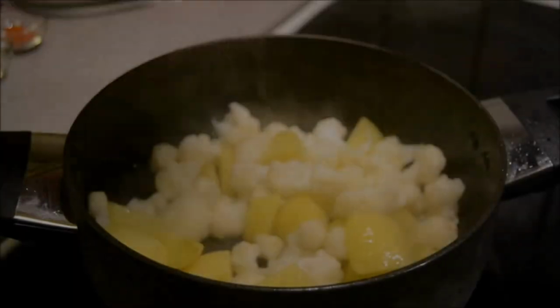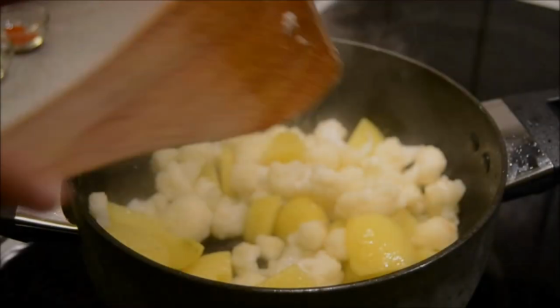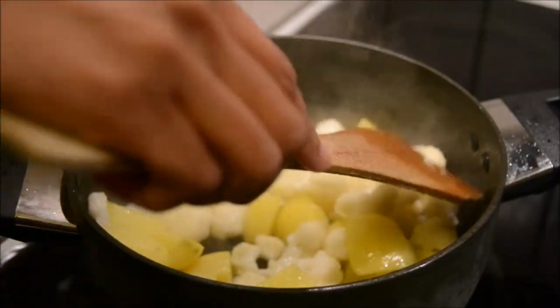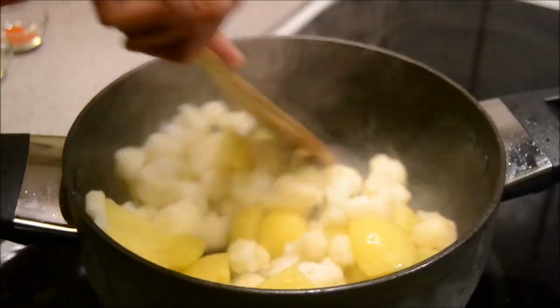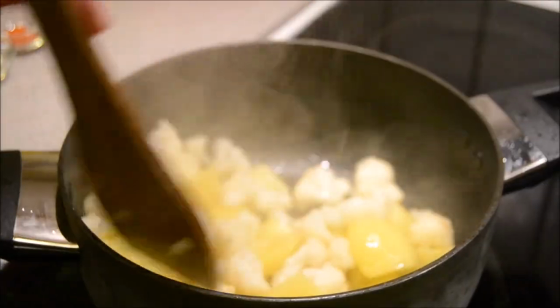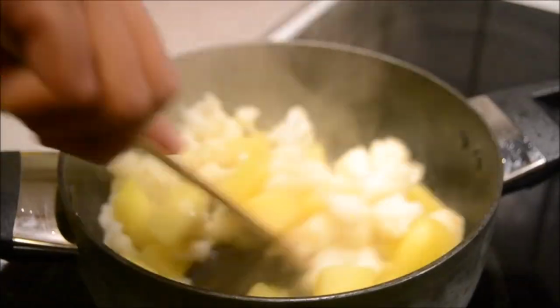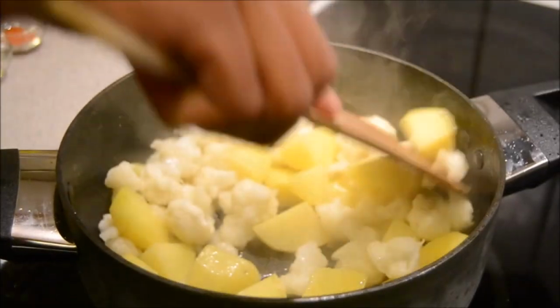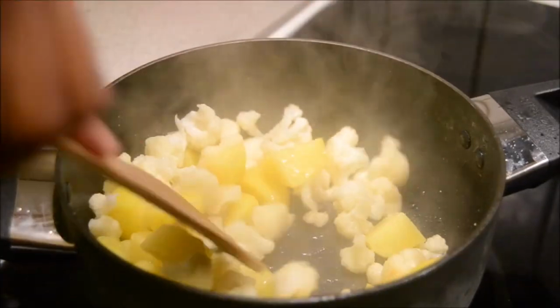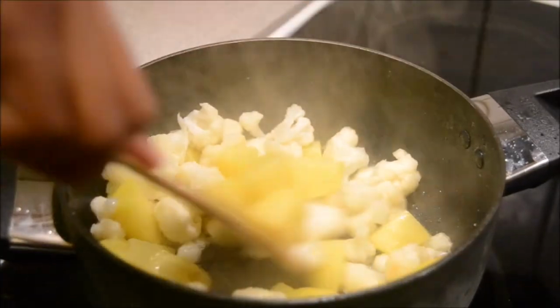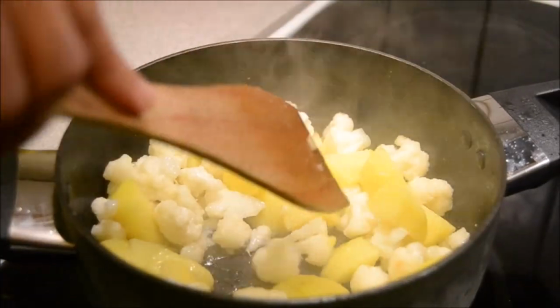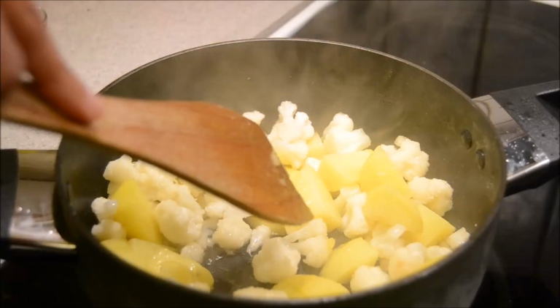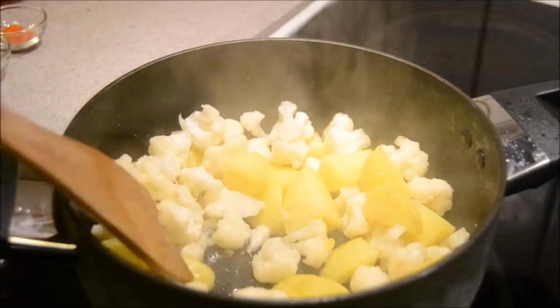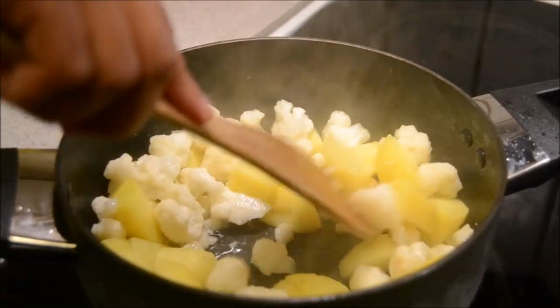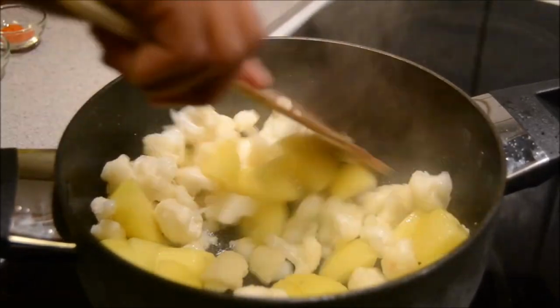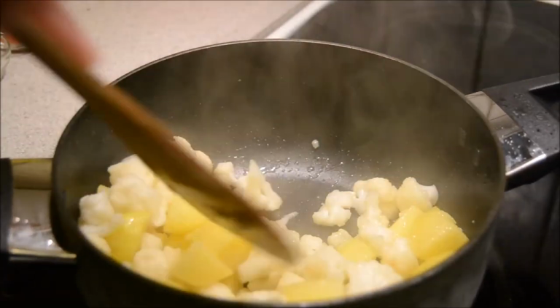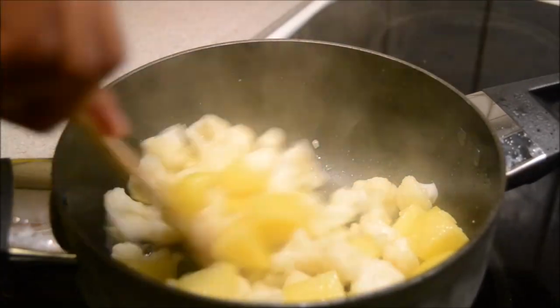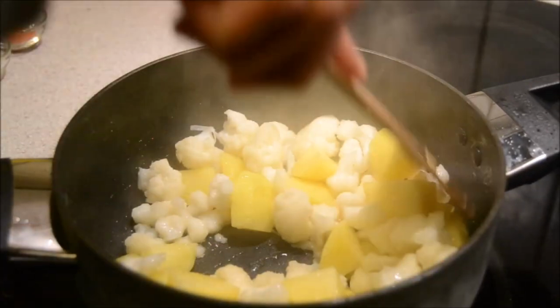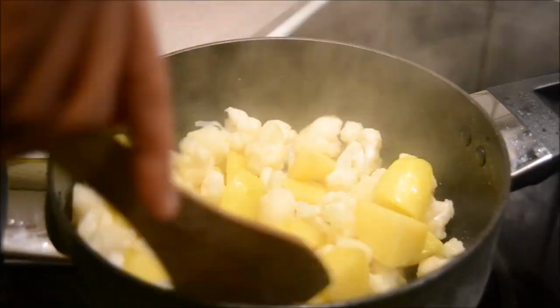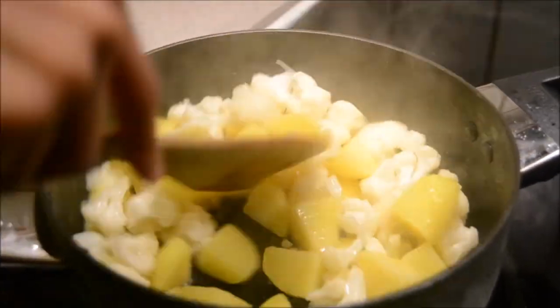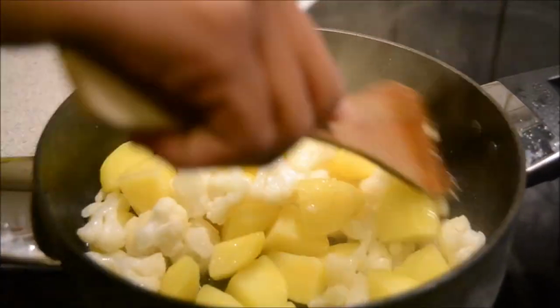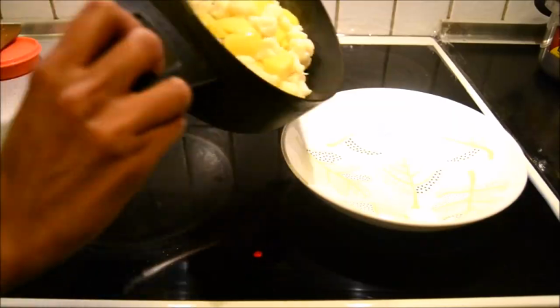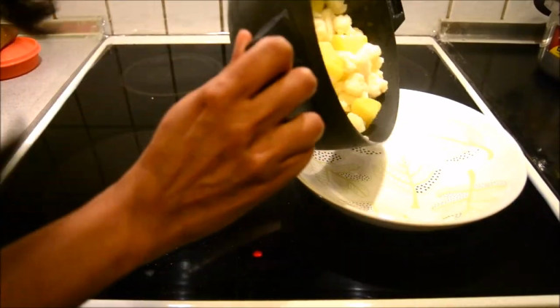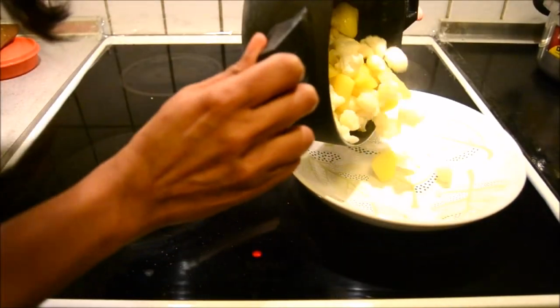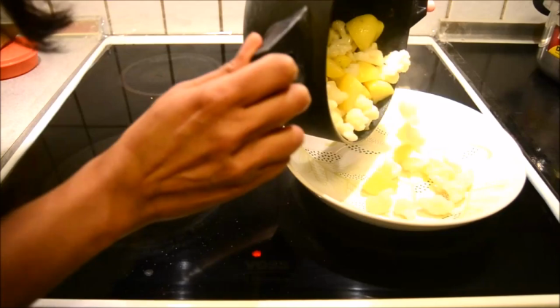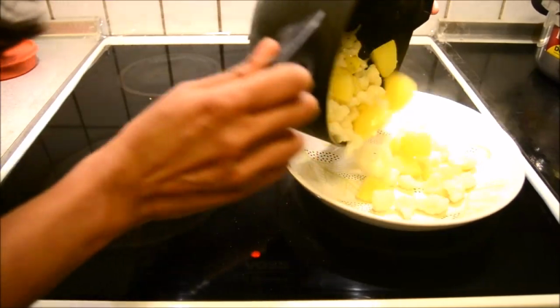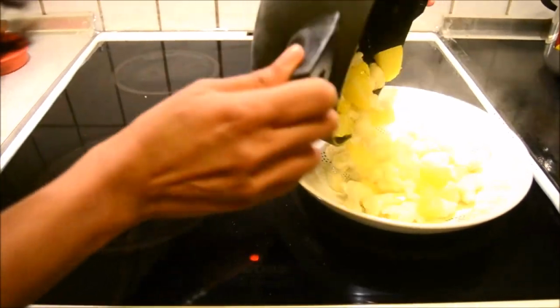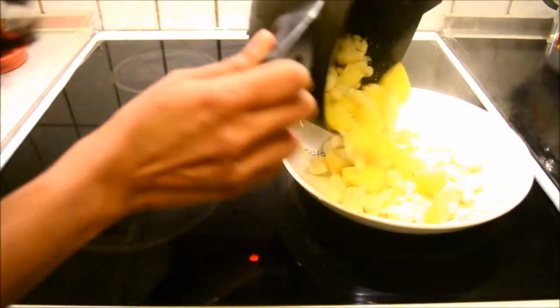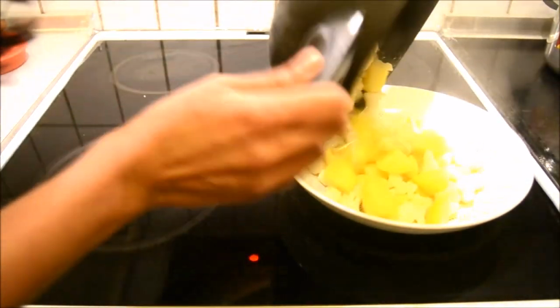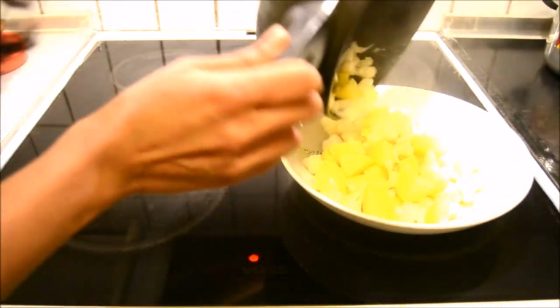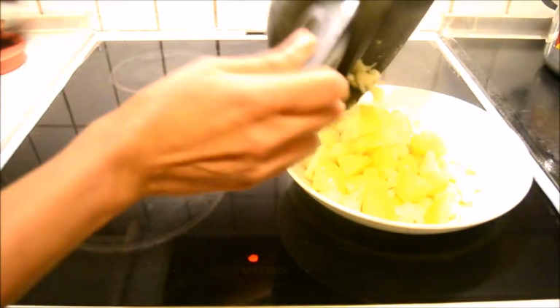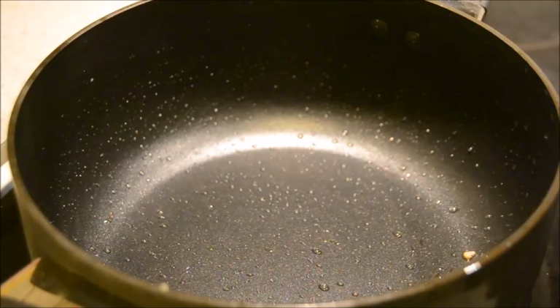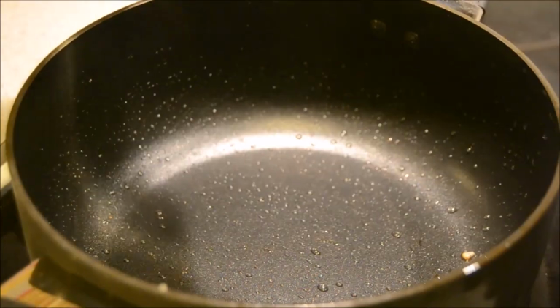Put the lid on and let it cook for 5 minutes. And it's been 5 minutes — let's check this. We just want half-cooked vegetables, not too much. And it's done. Let's remove it onto a separate plate.